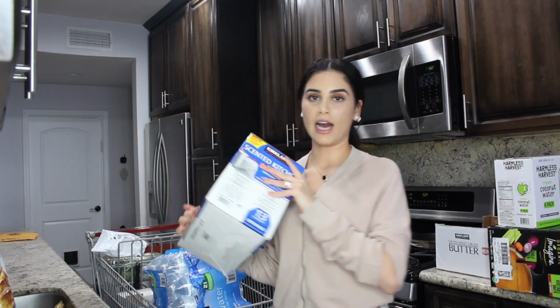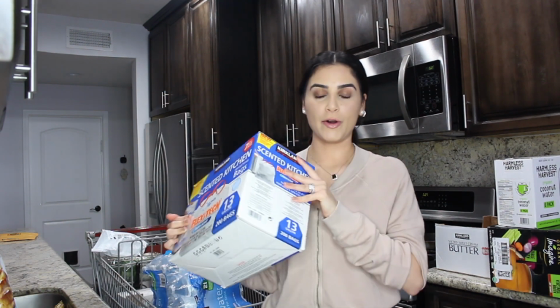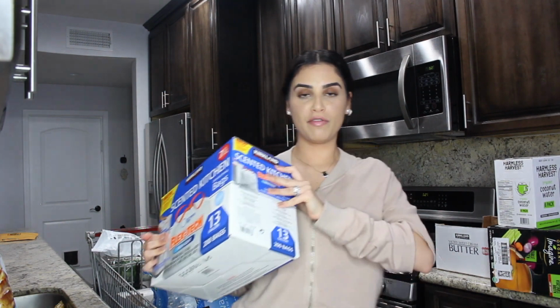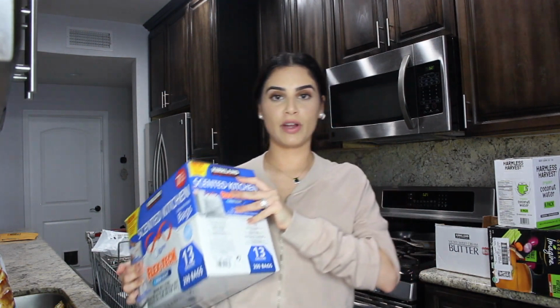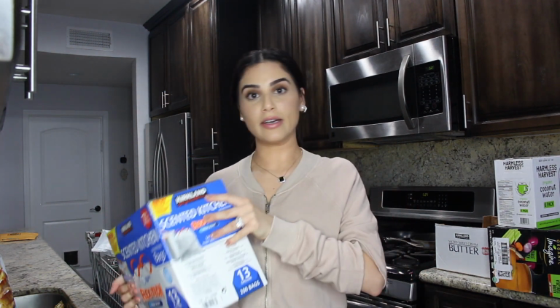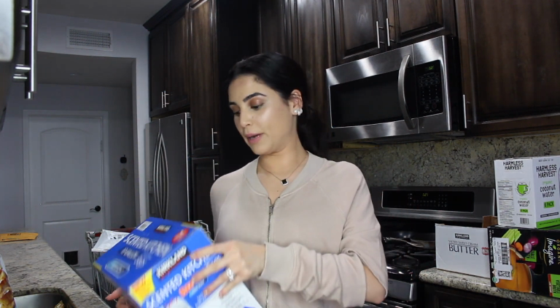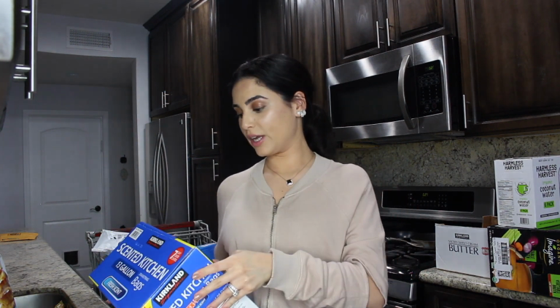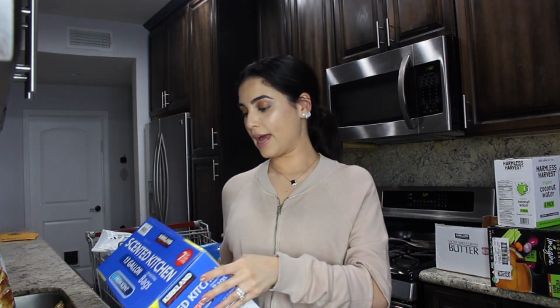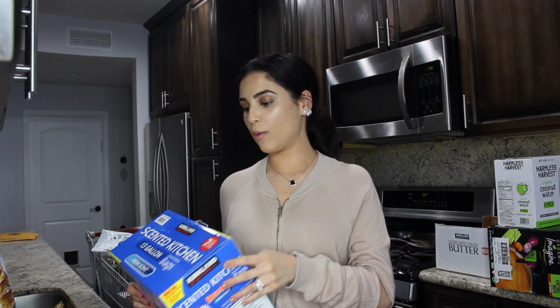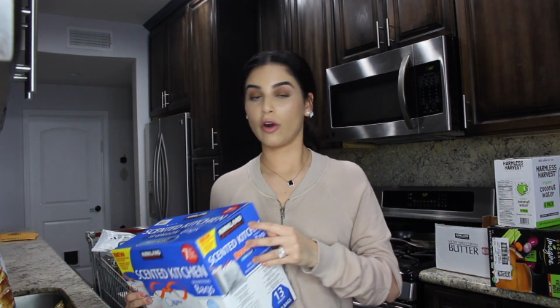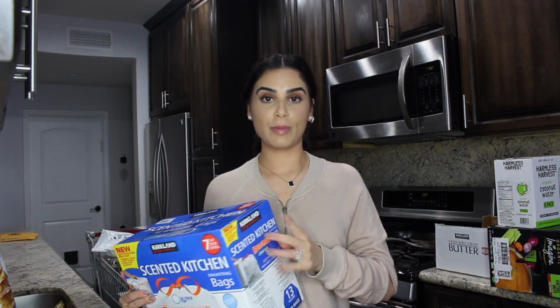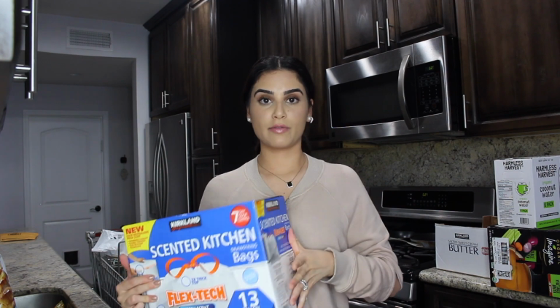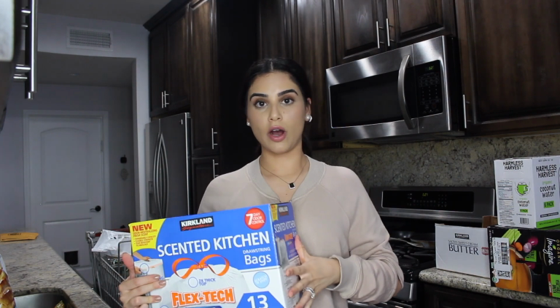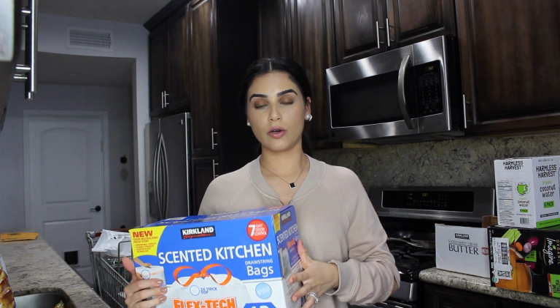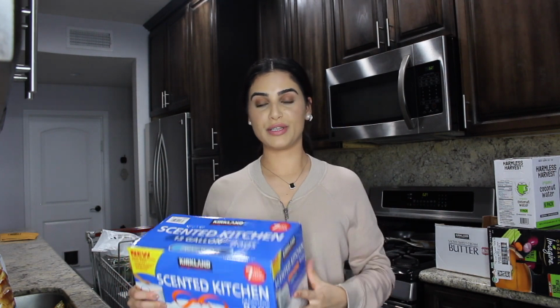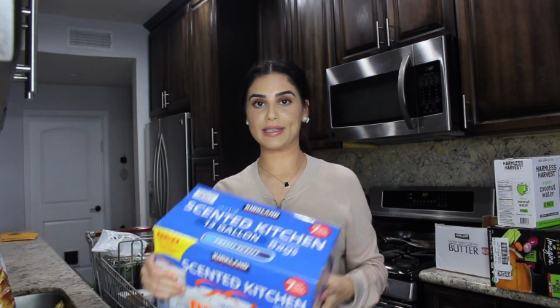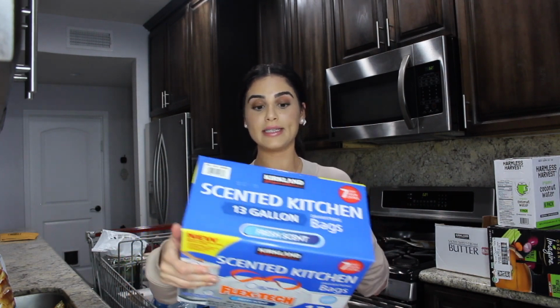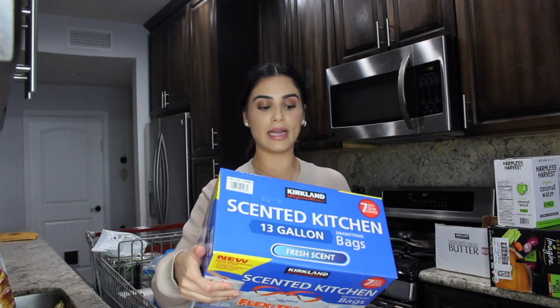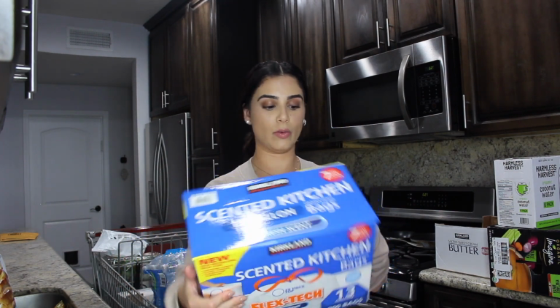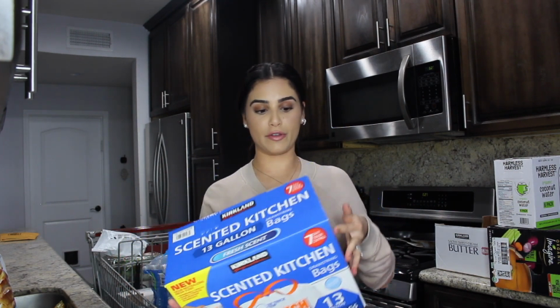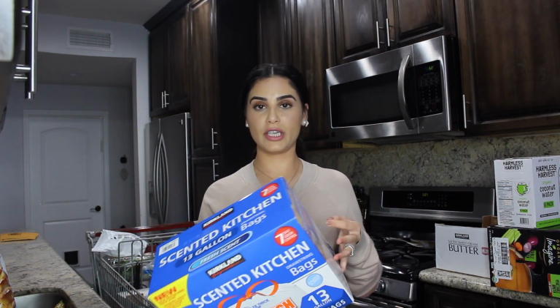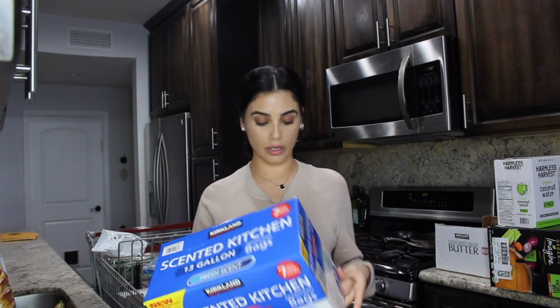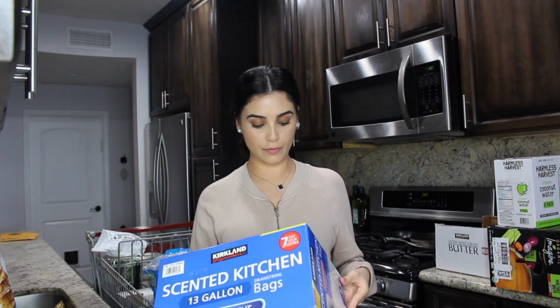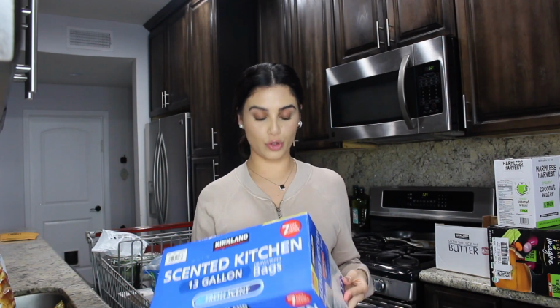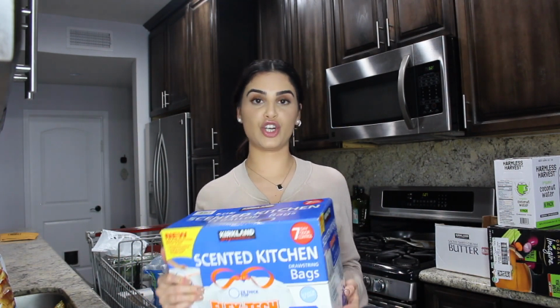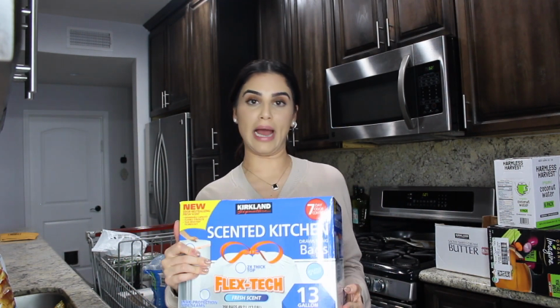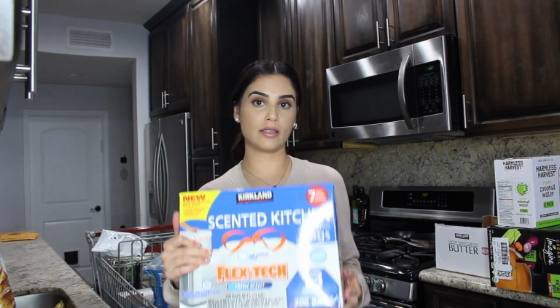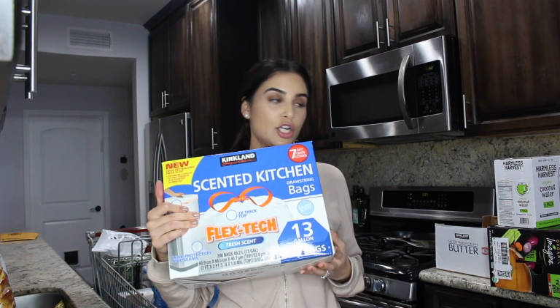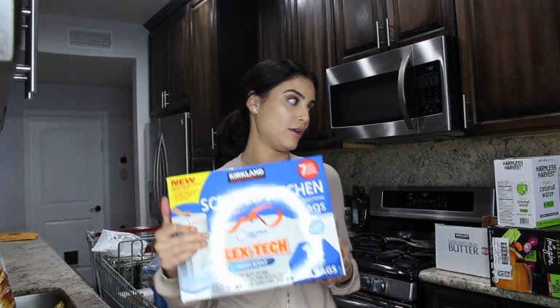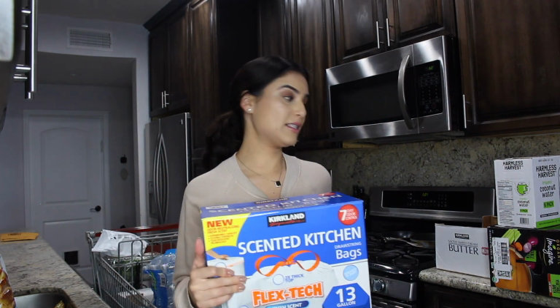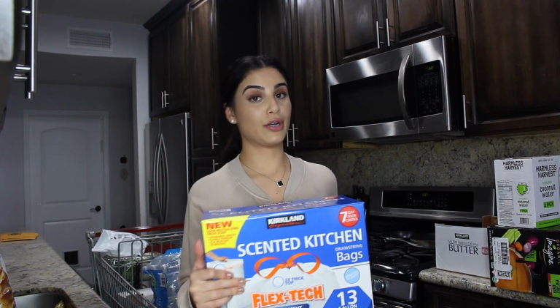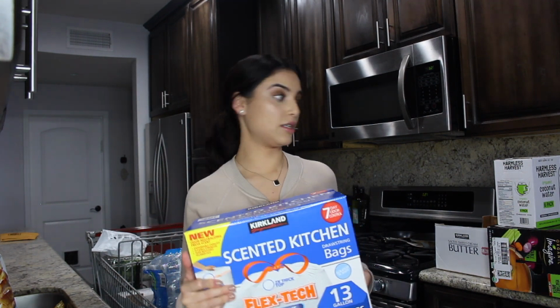We also get our garbage bags from Costco. These are scented and they were $13 for 200 bags, so I think that's a pretty good deal.